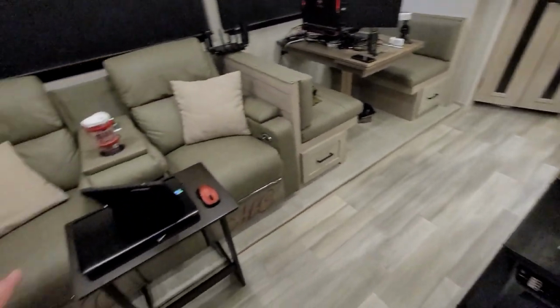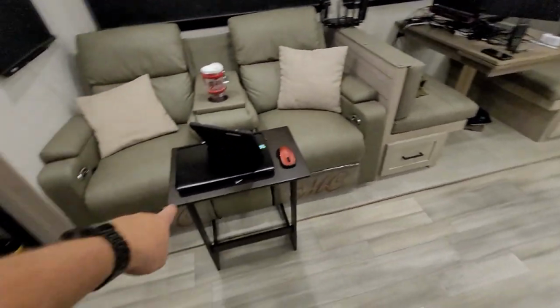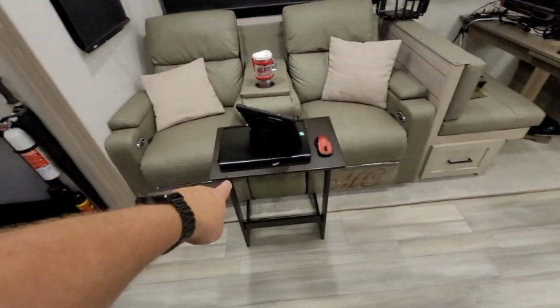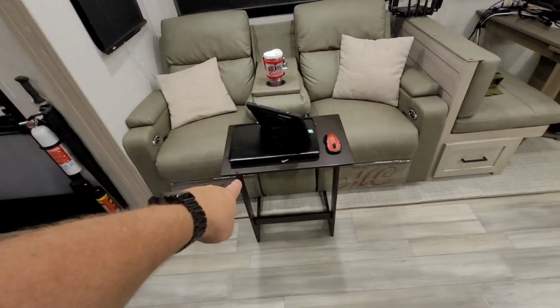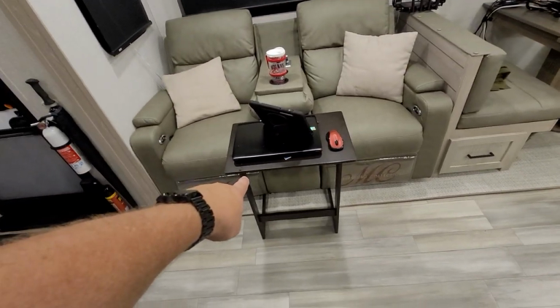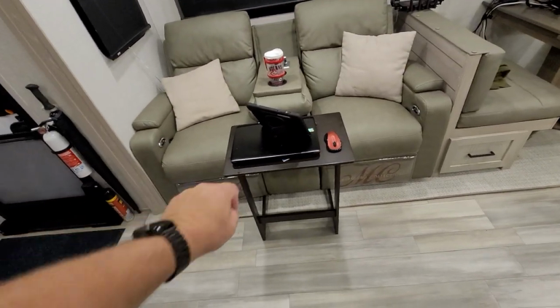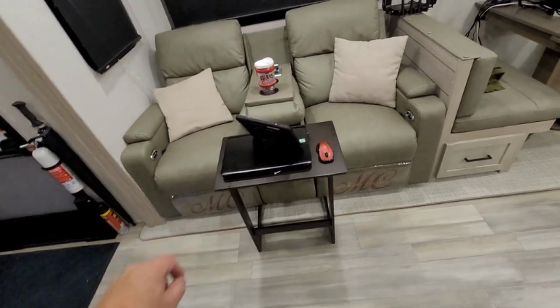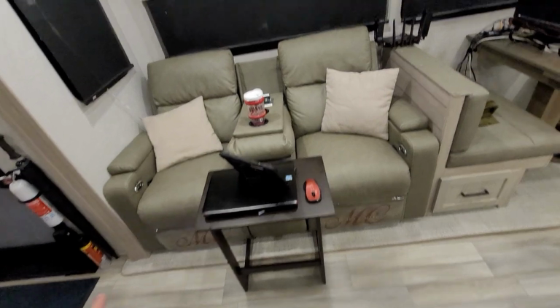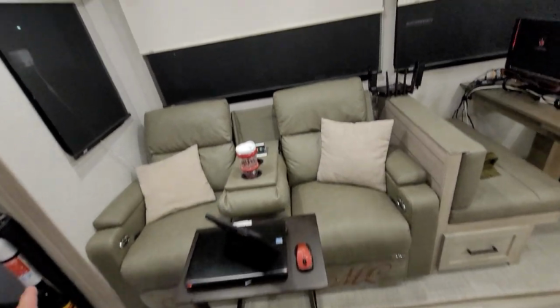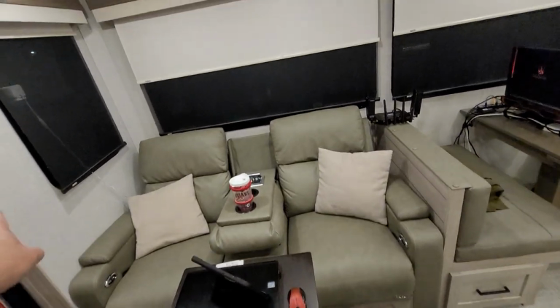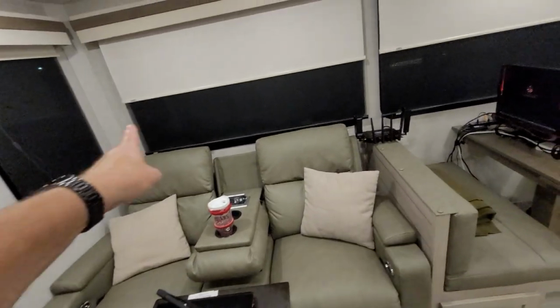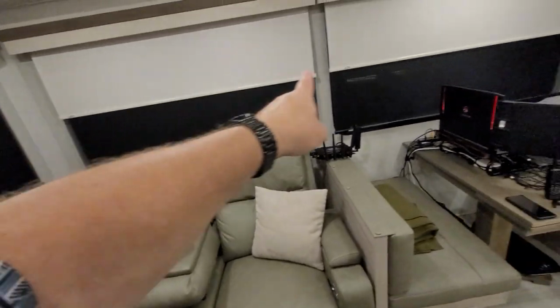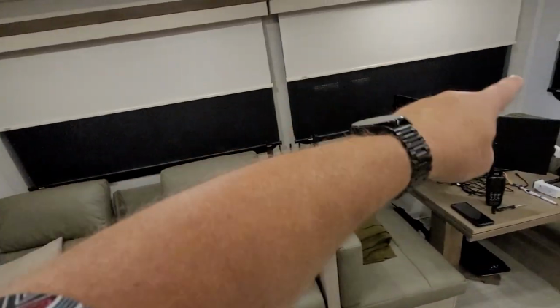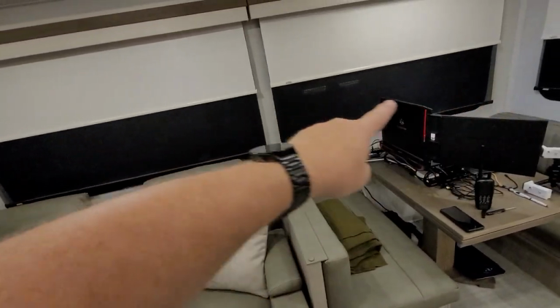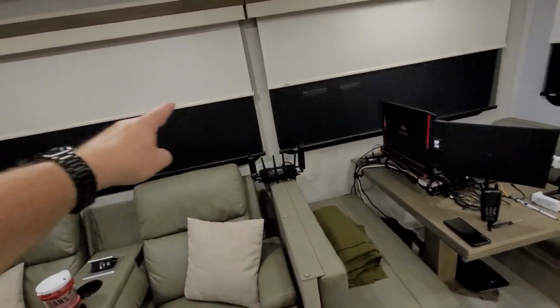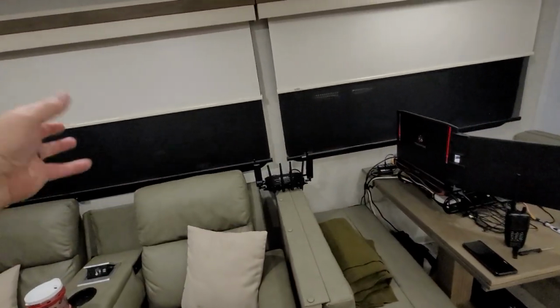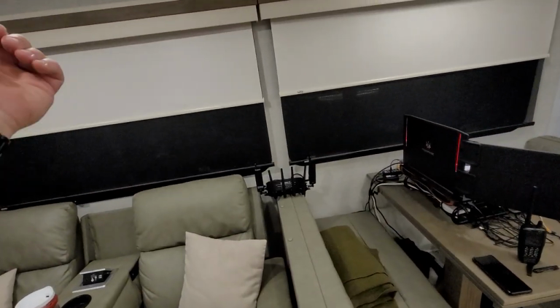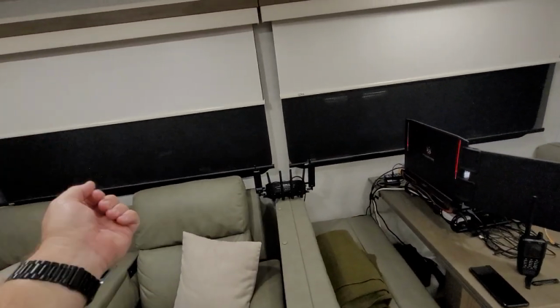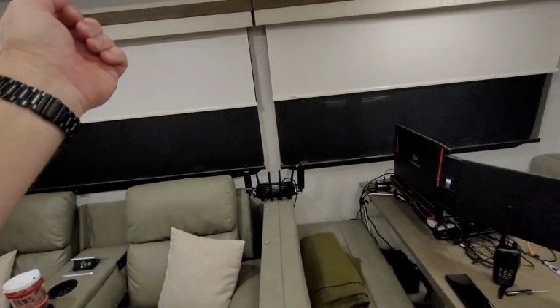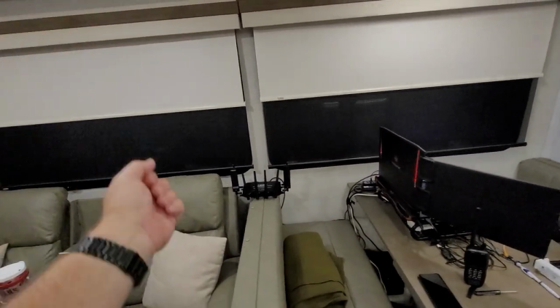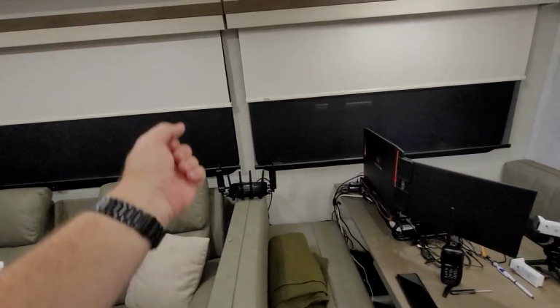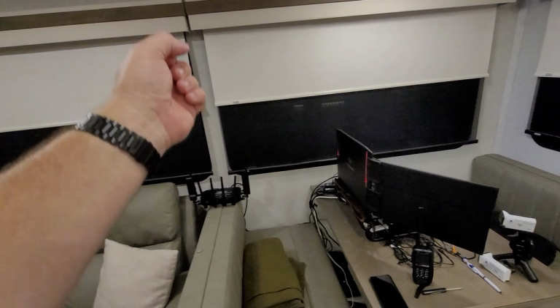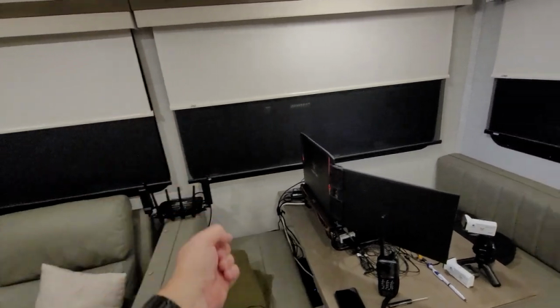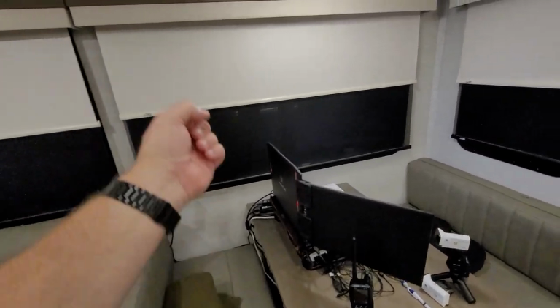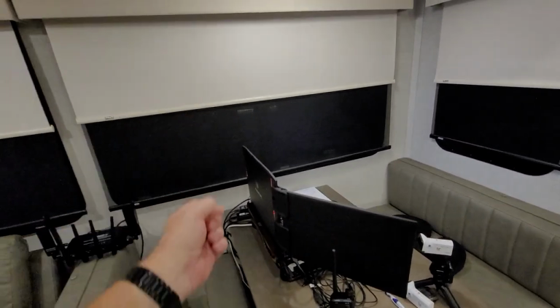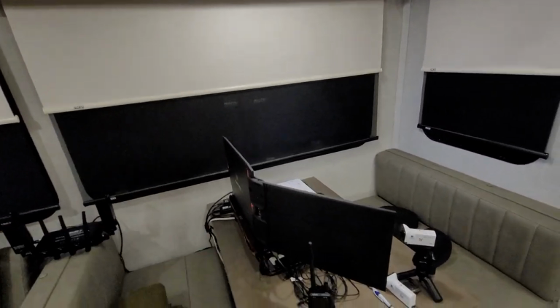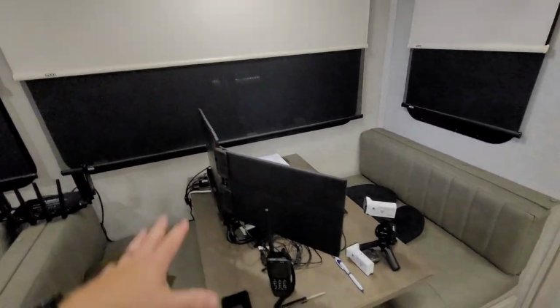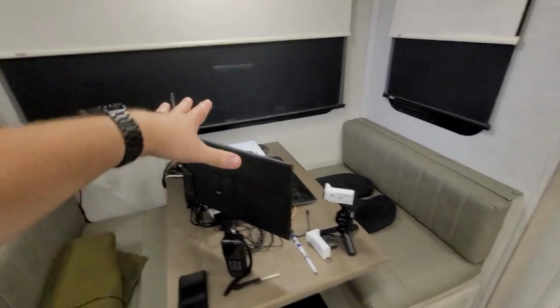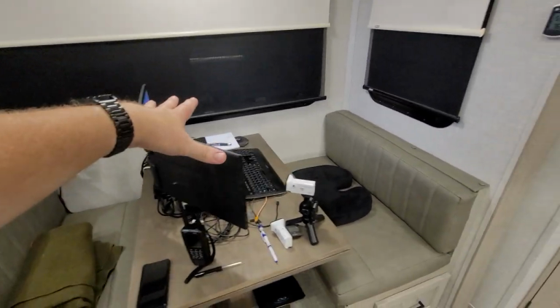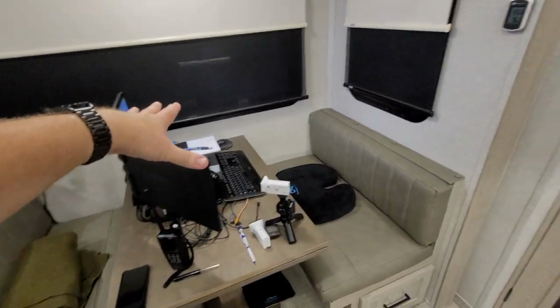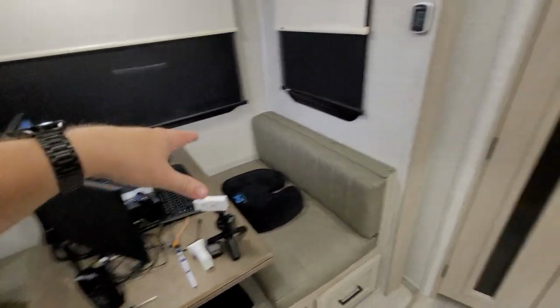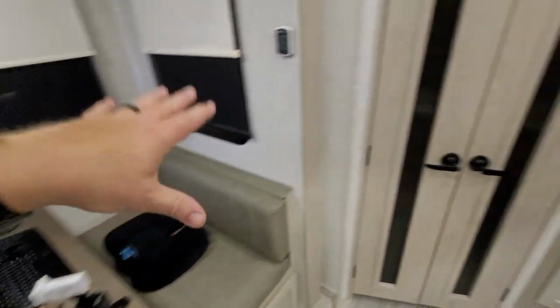We did keep one of our TV trays. We love the pull blinds — it kind of reminds me of the old maps in elementary school when you pull those down. This is my workstation; I'm here a lot.